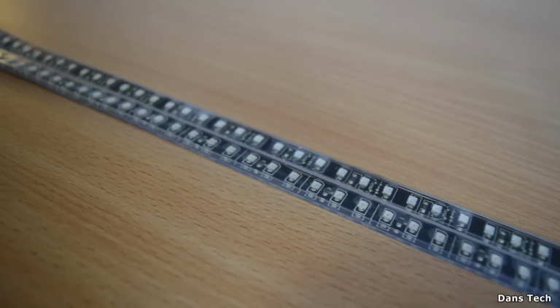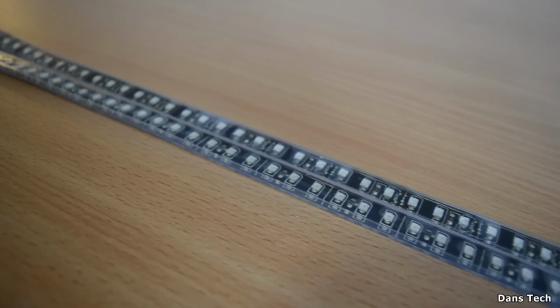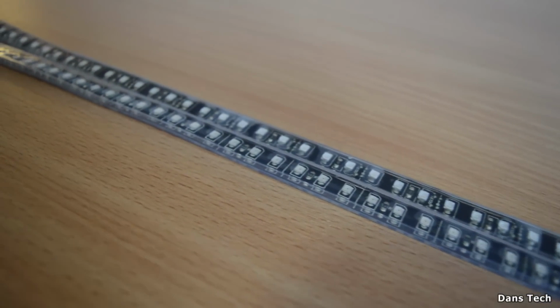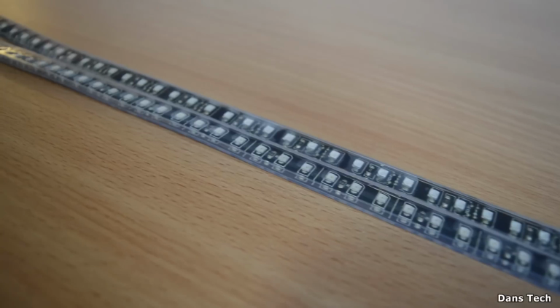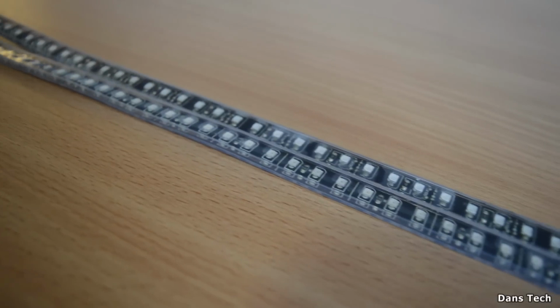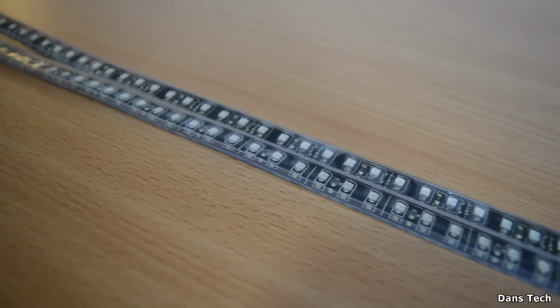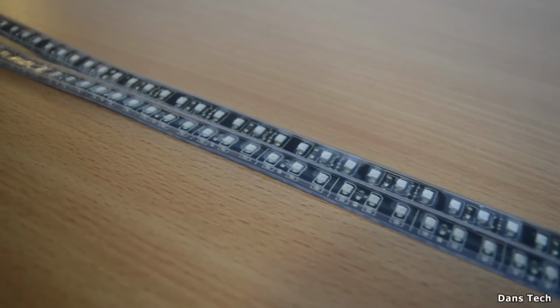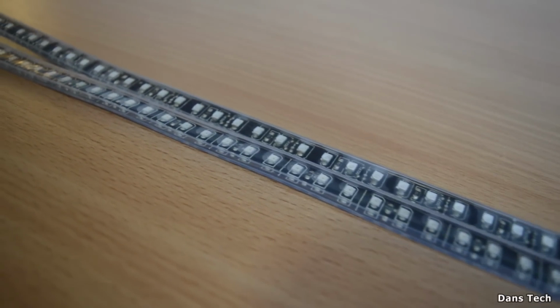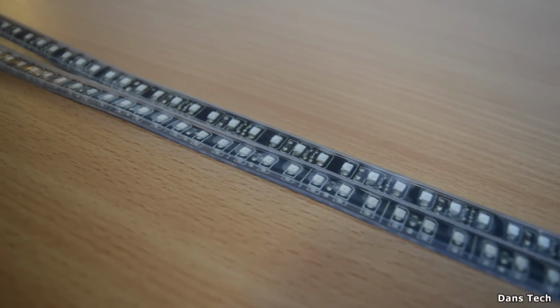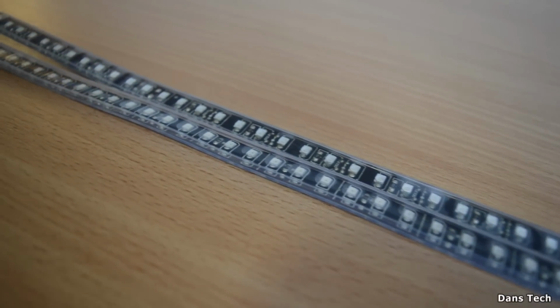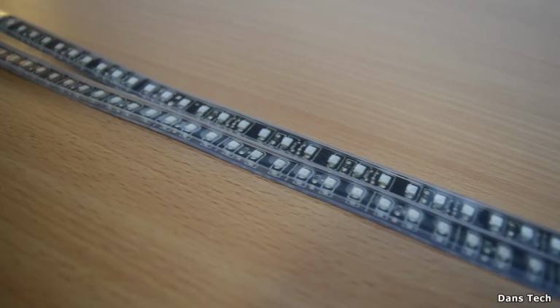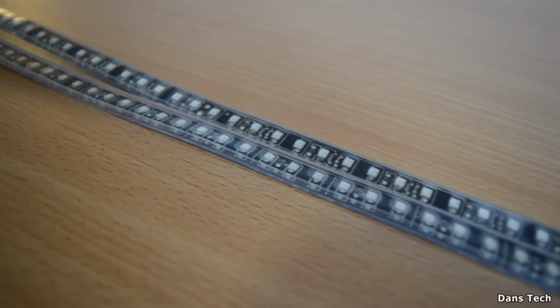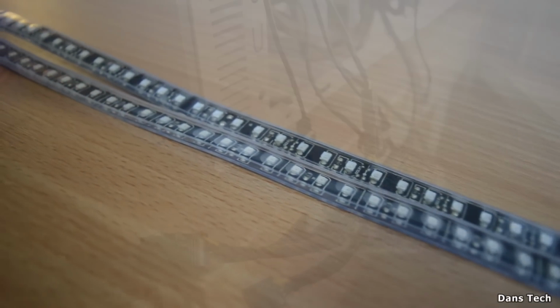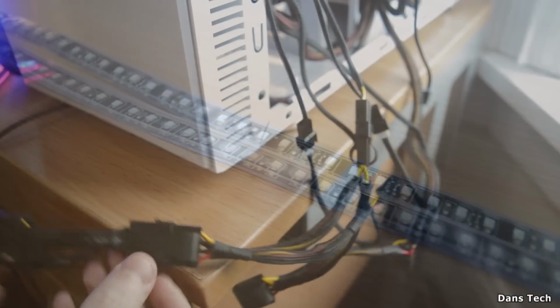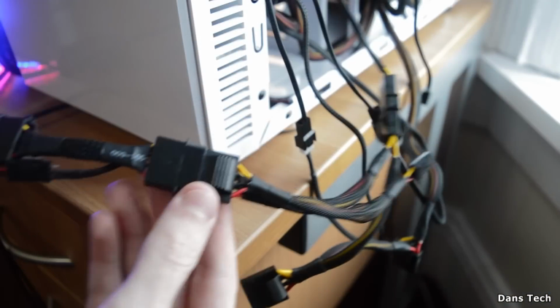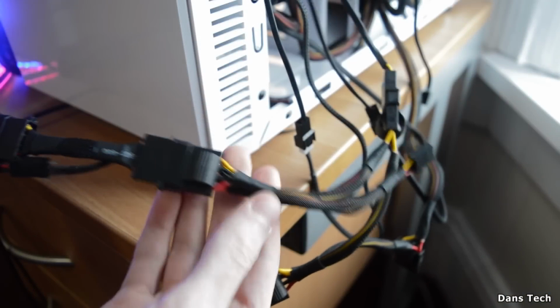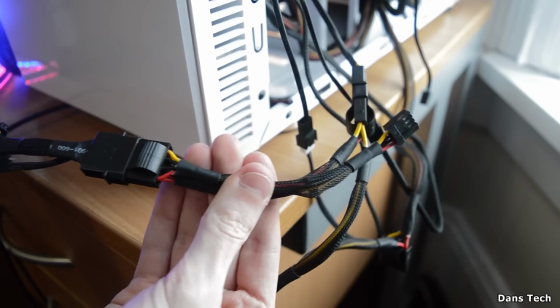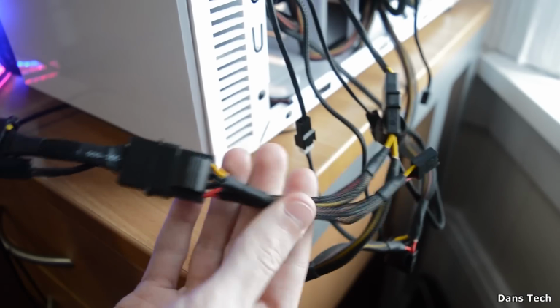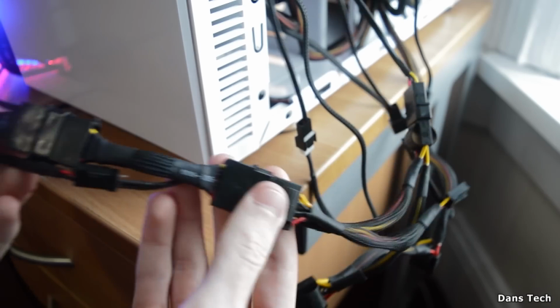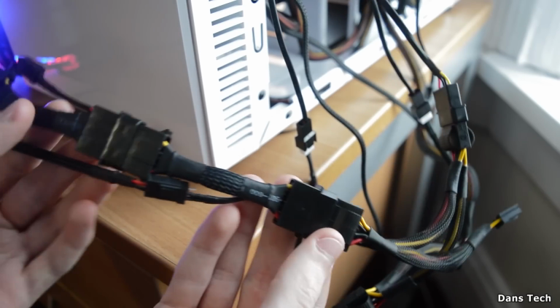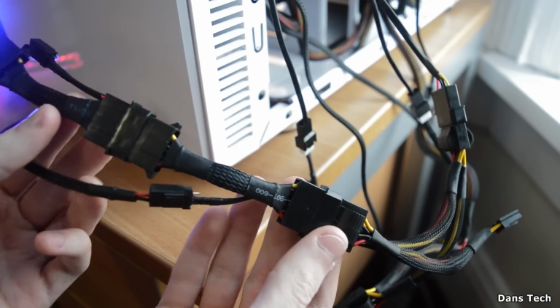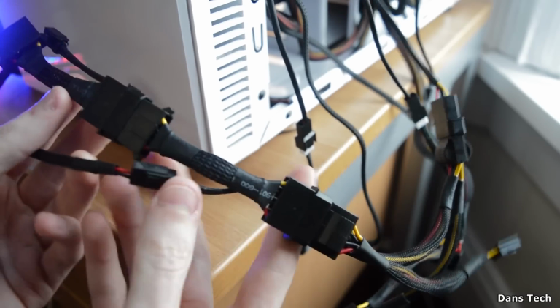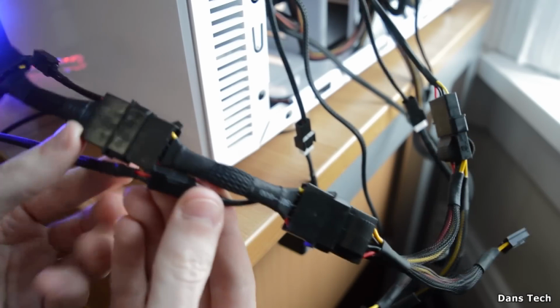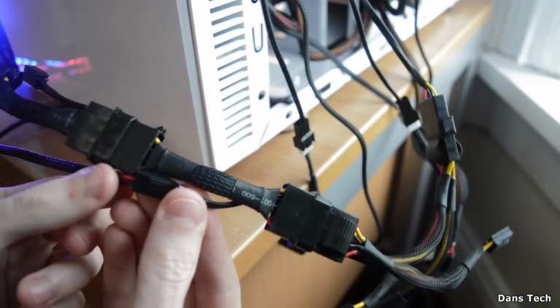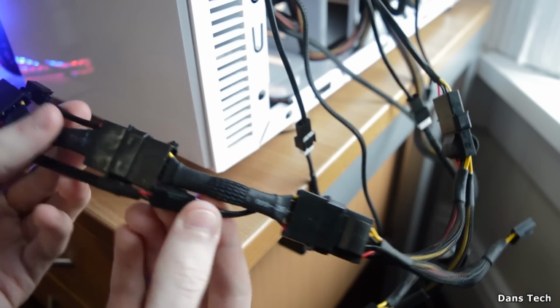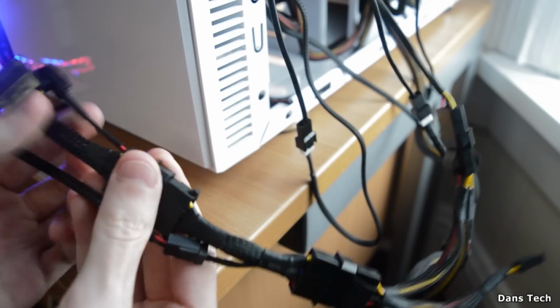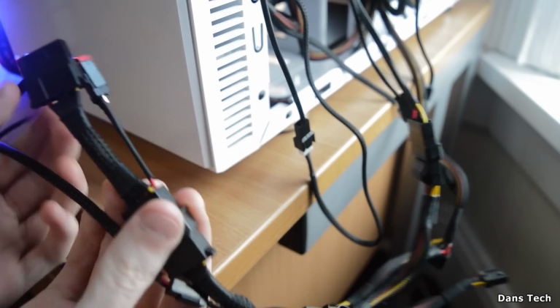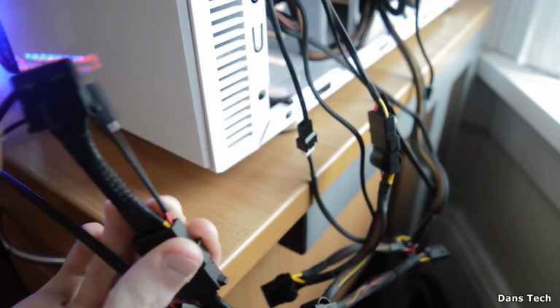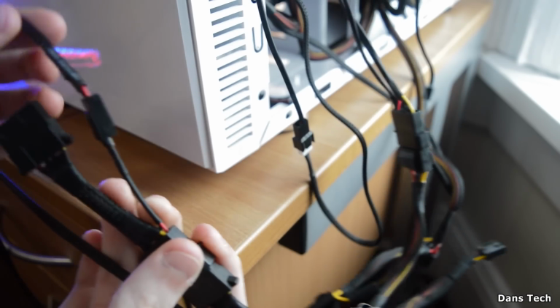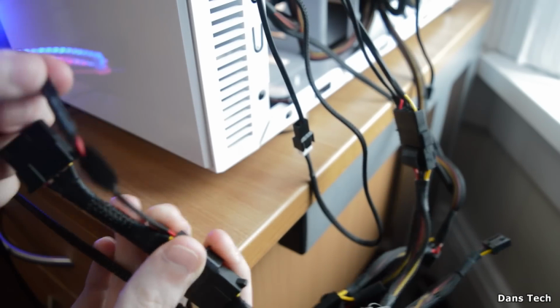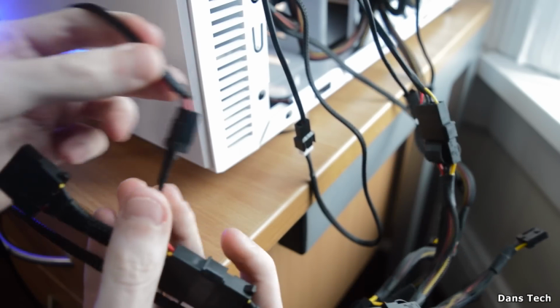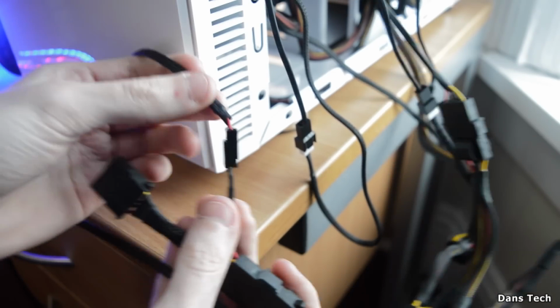These are the LED strips — 144 SMD LEDs per 120cm strip. To power these you do need to plug them in via Molex. I've gone with using the conversion cables so I can plug them into the Molex.